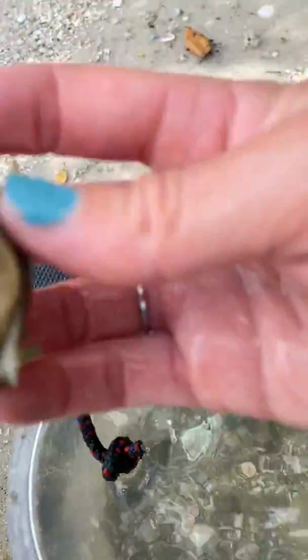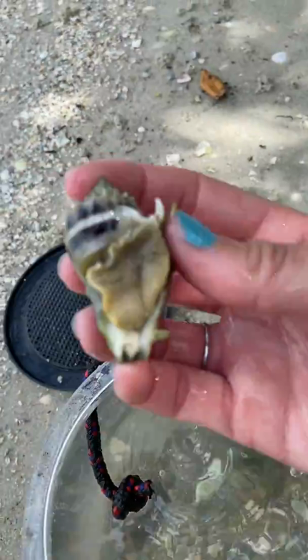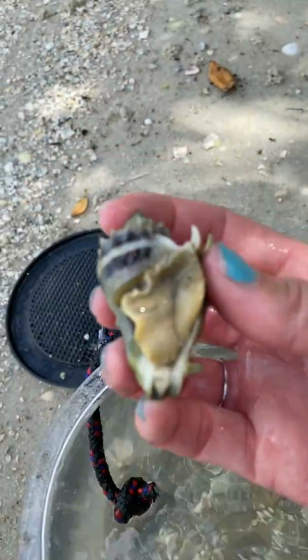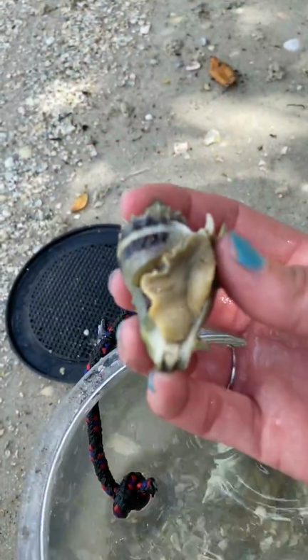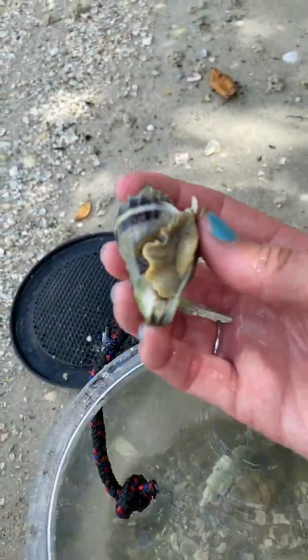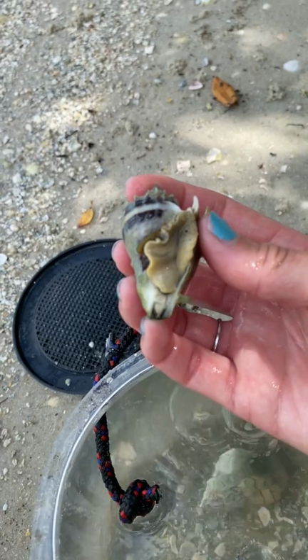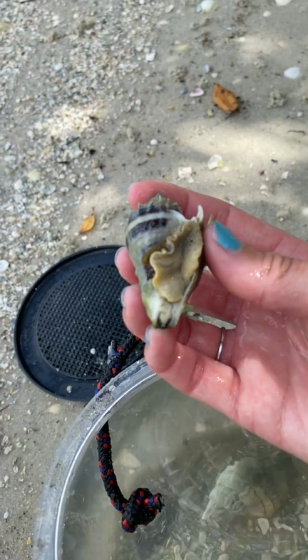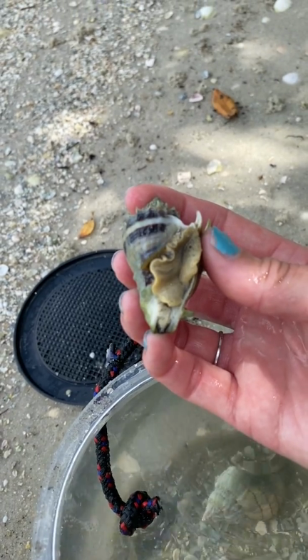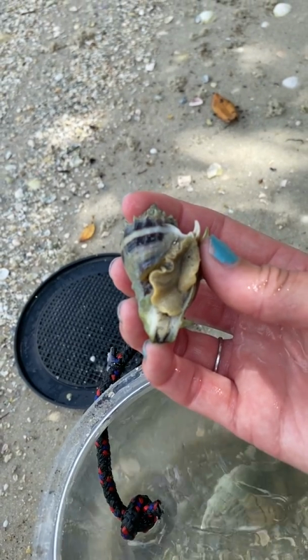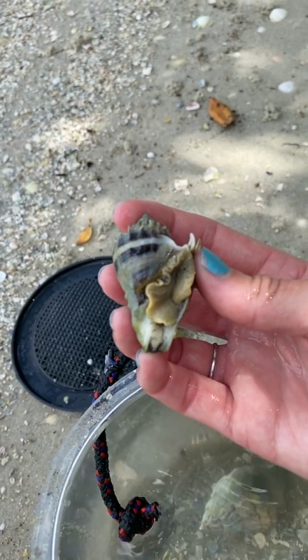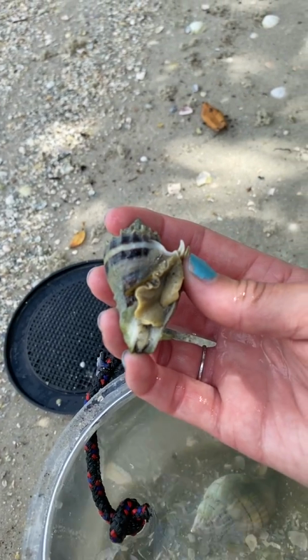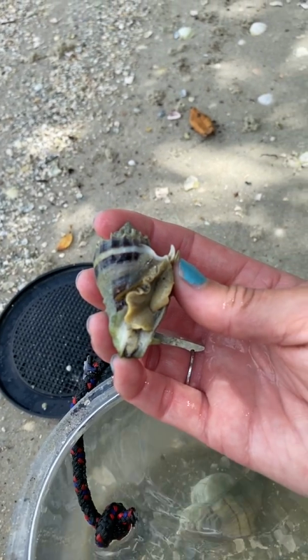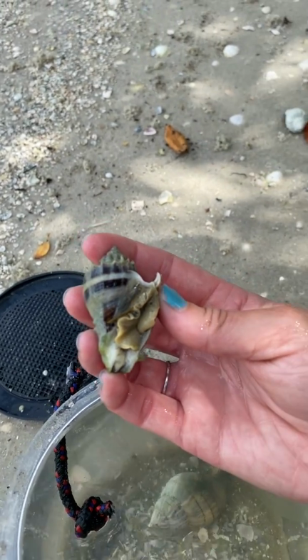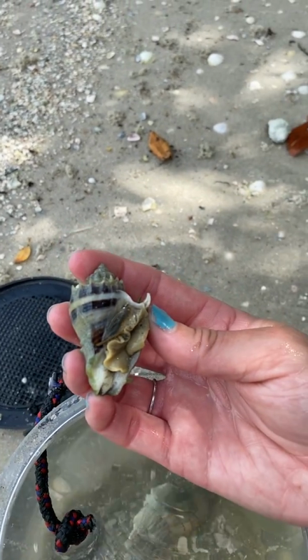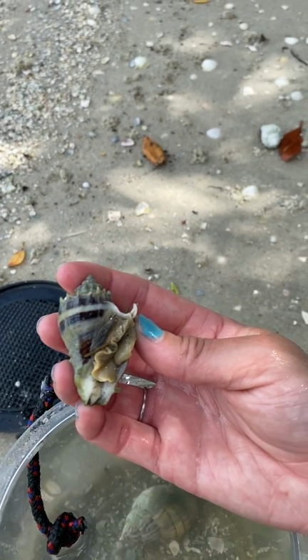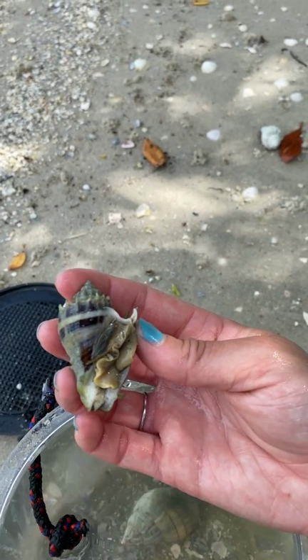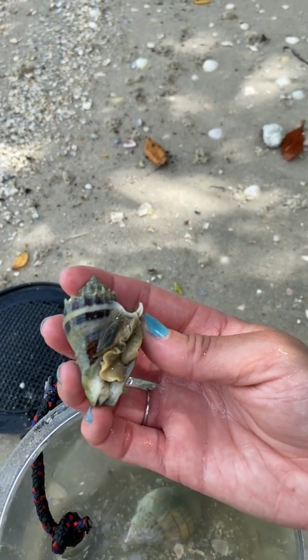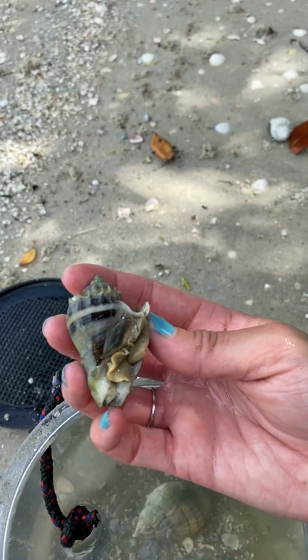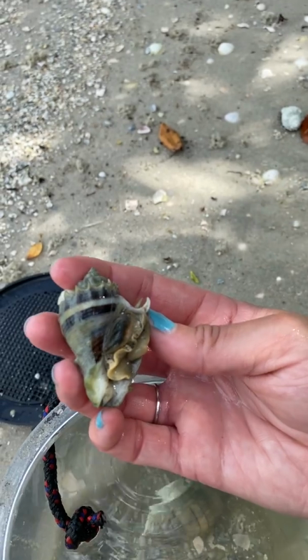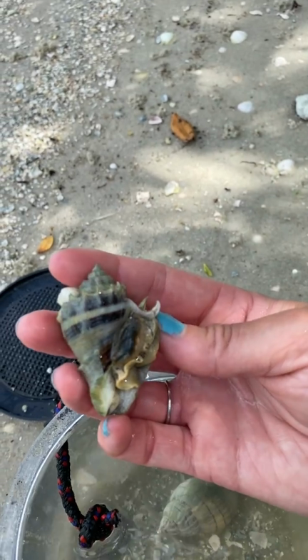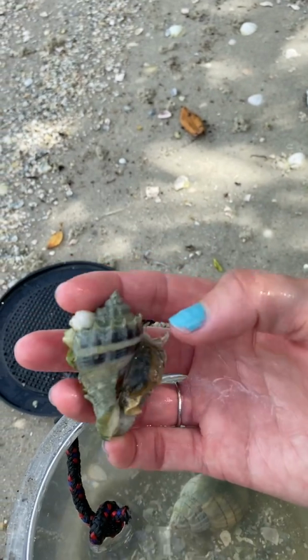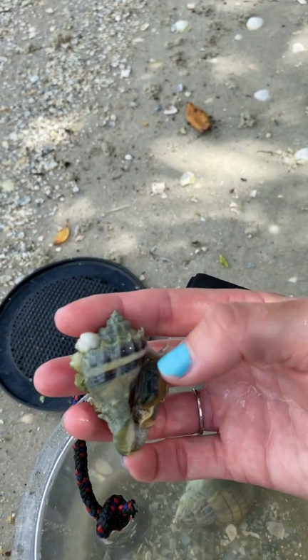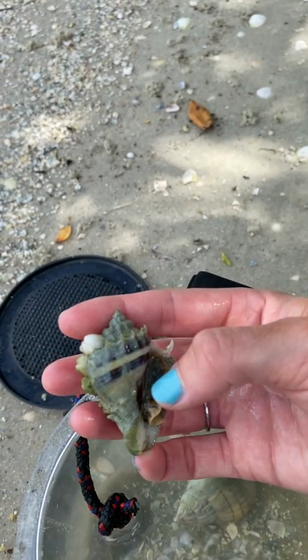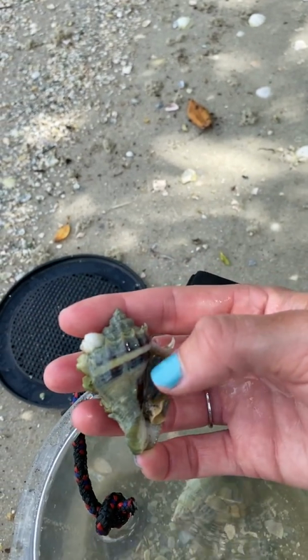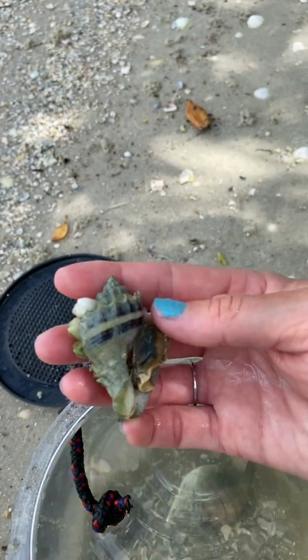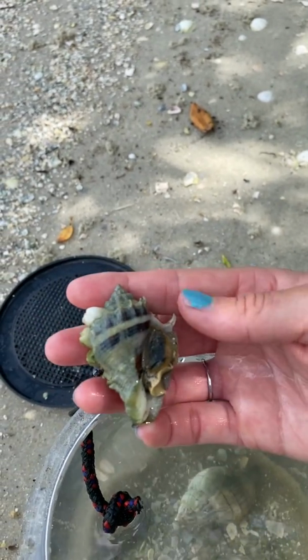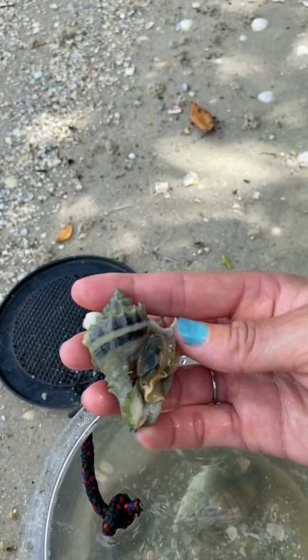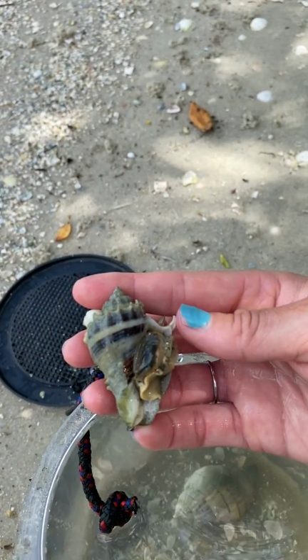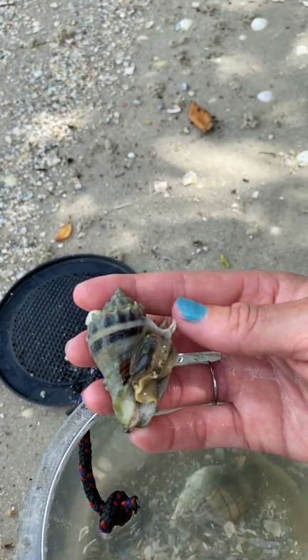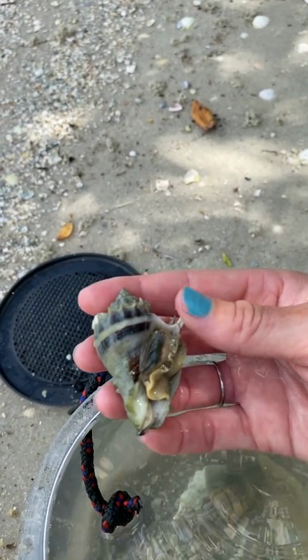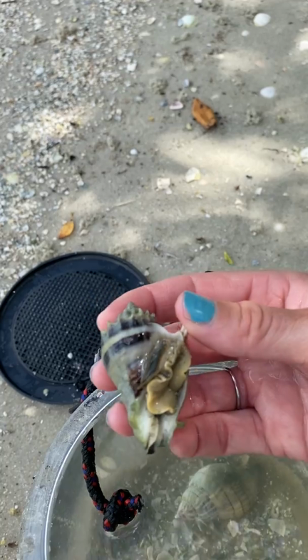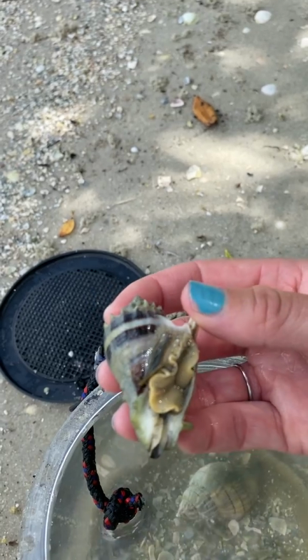There's a big muscular foot that's being pulled into the shell. He's pulling in pretty slowly, which is surprising. And there is his operculum right there — the operculum is attached to the foot.